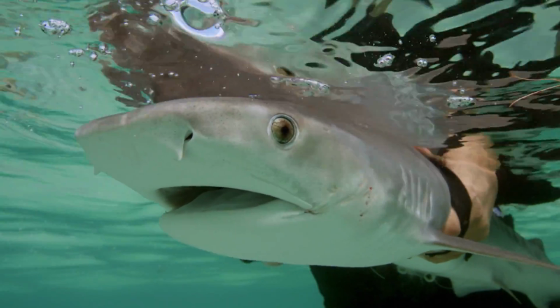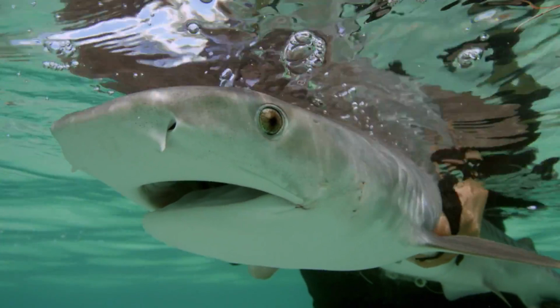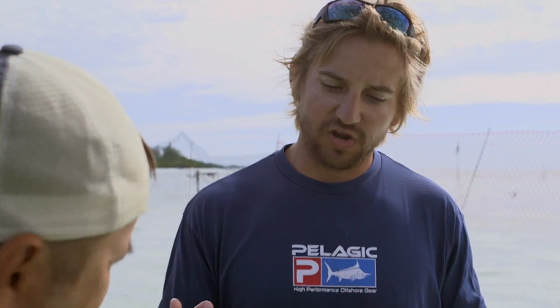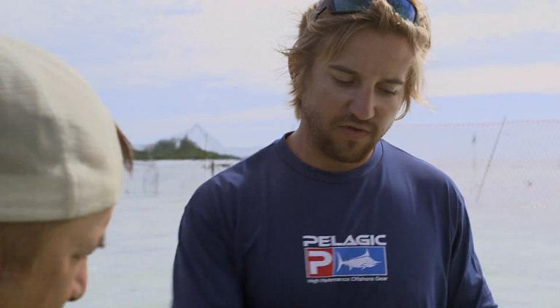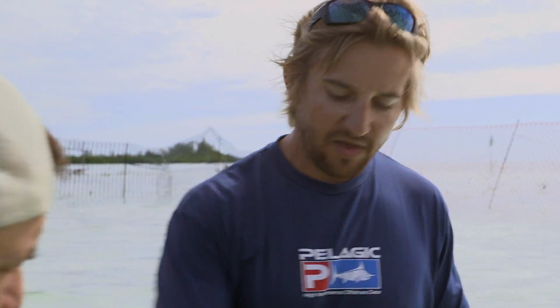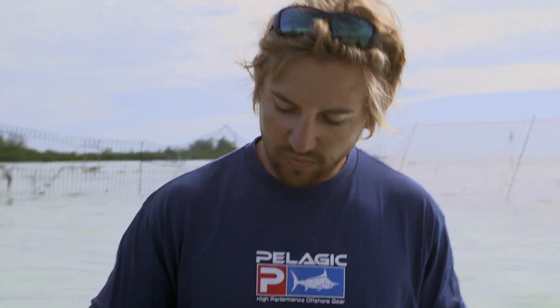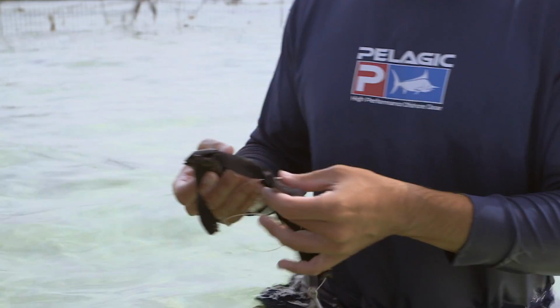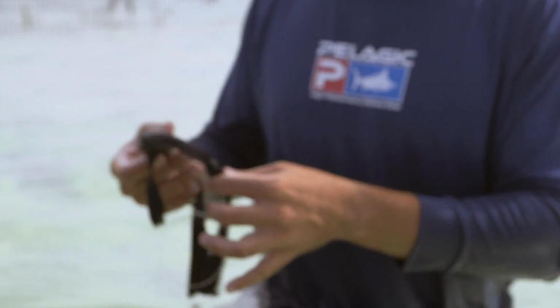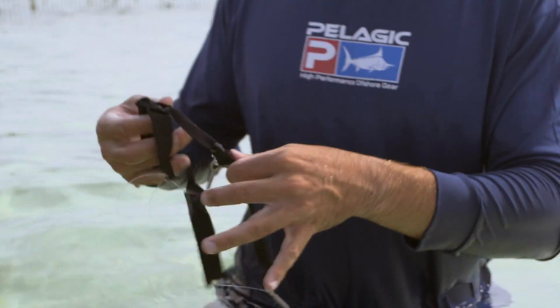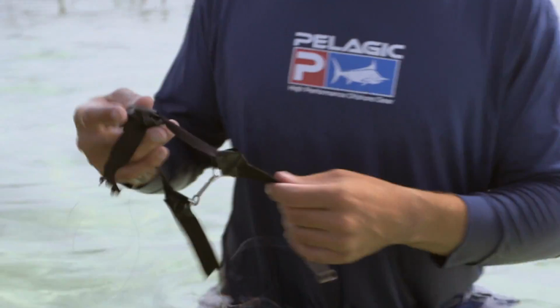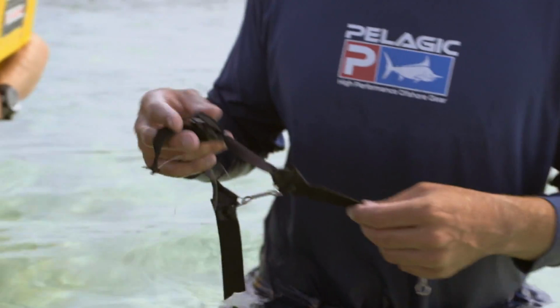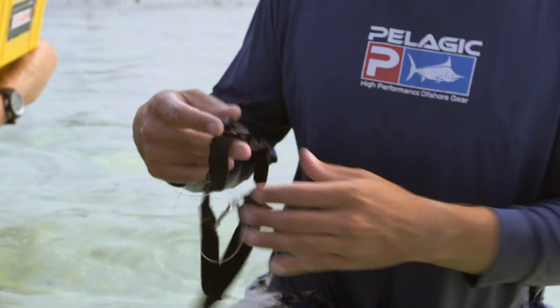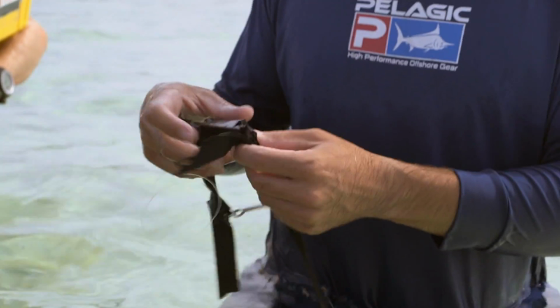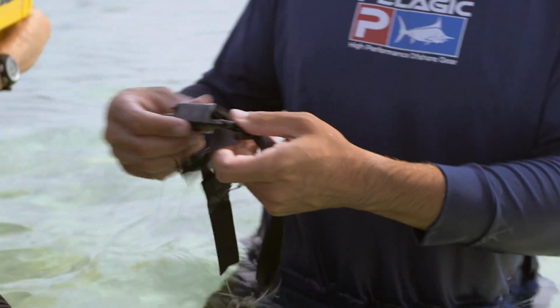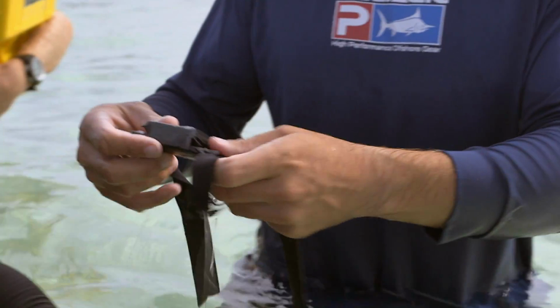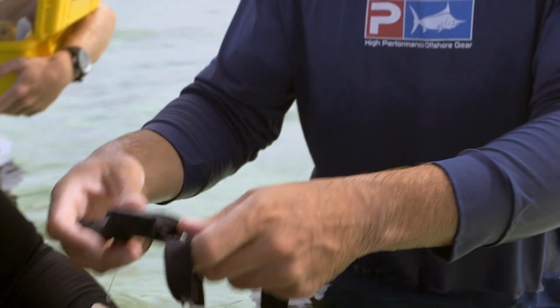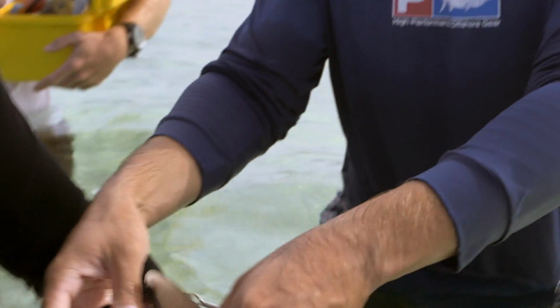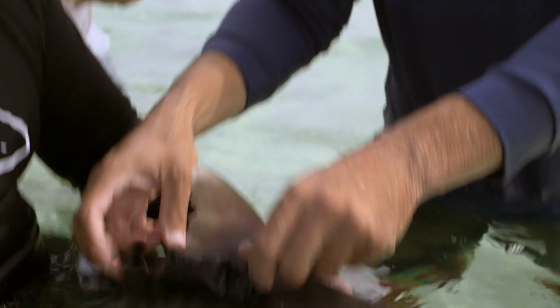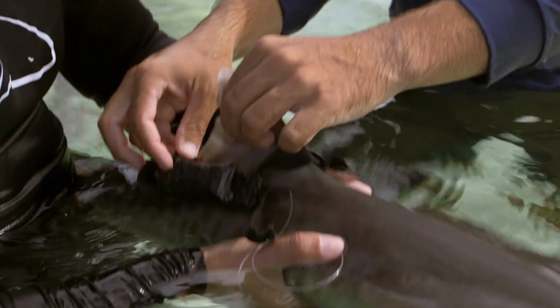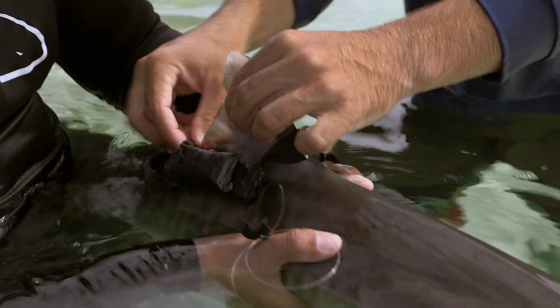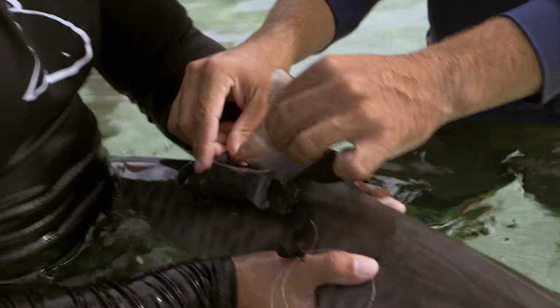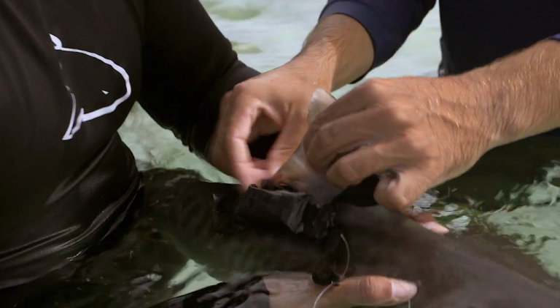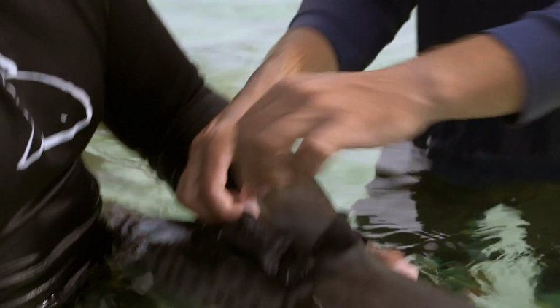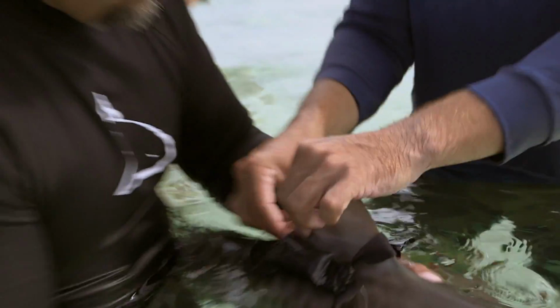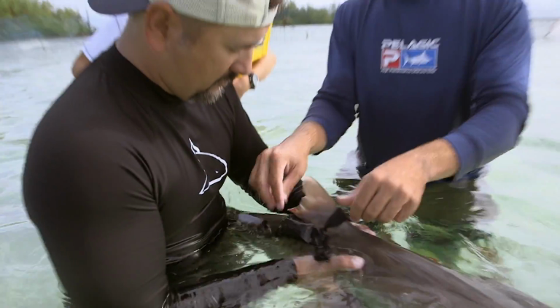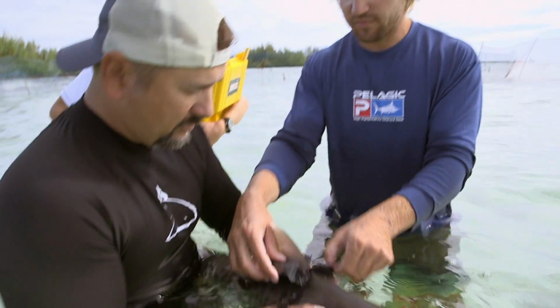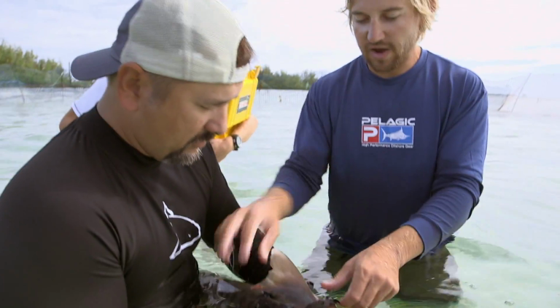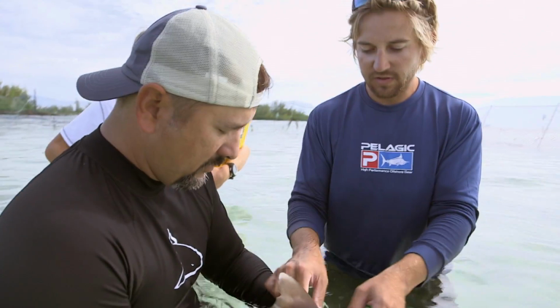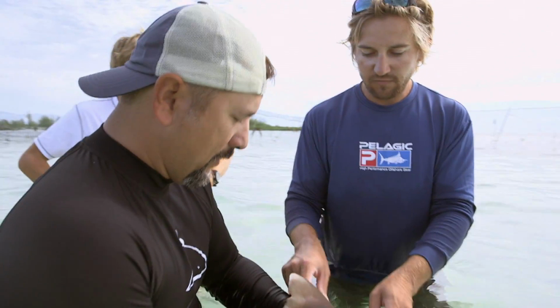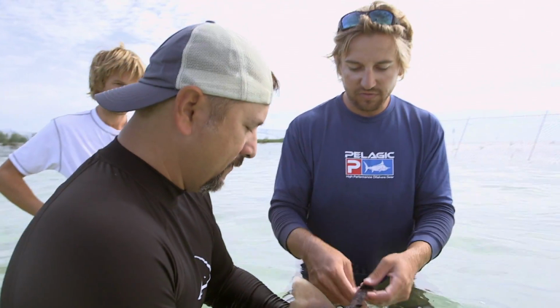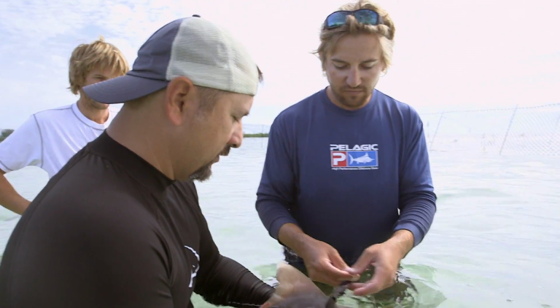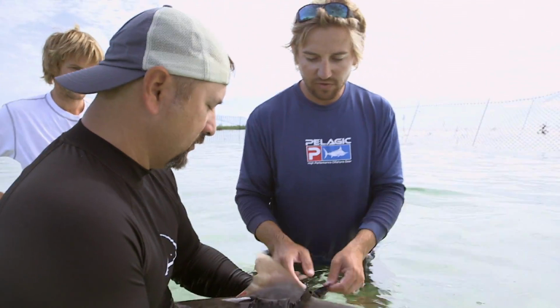That gives us a good idea of how fast they're swimming and how much energy they're putting in. A special backpack holds the accelerometer in place.